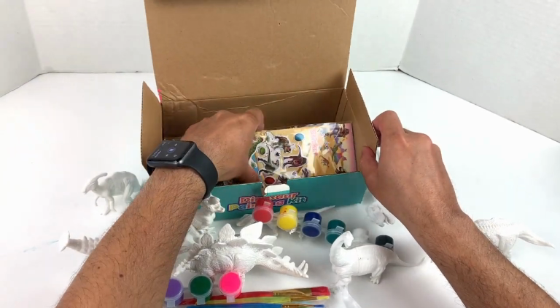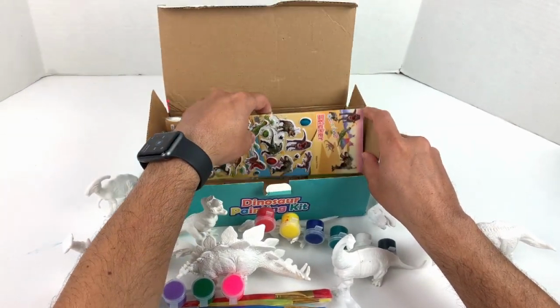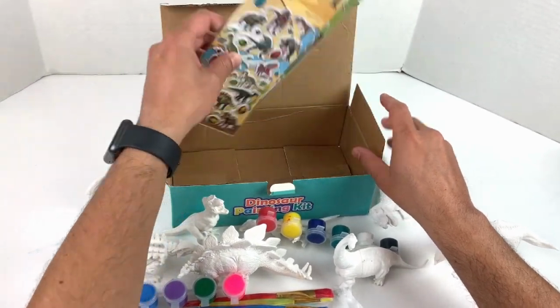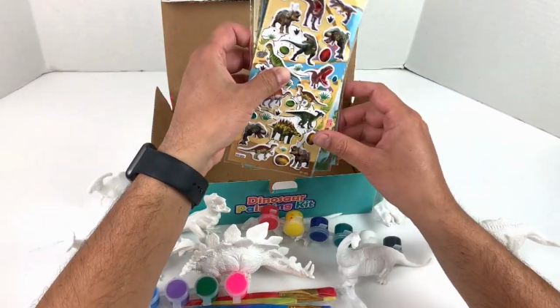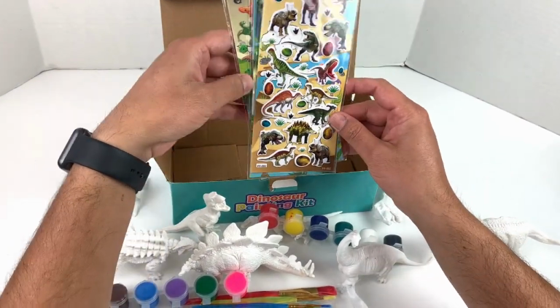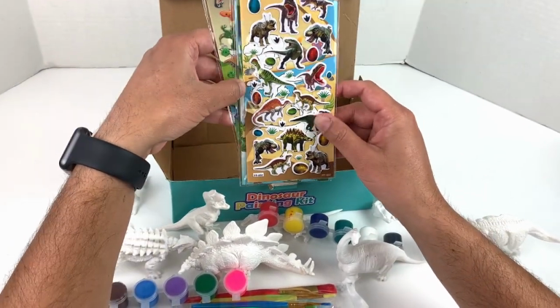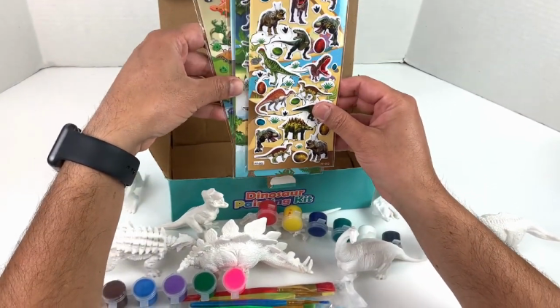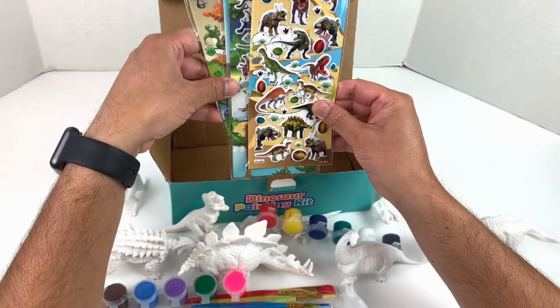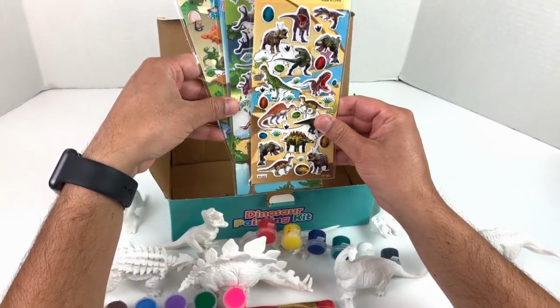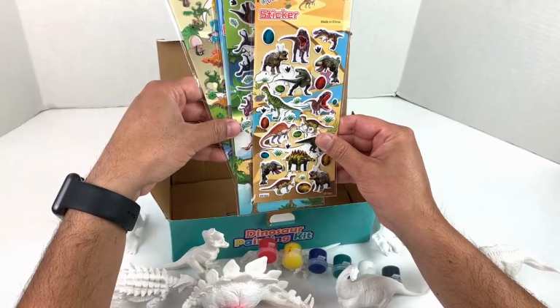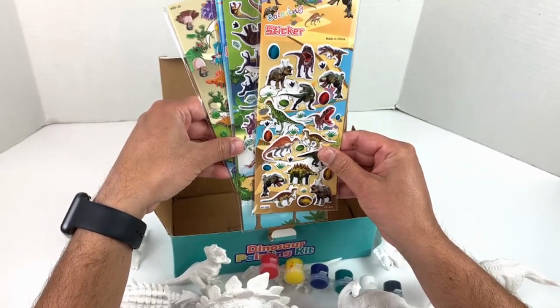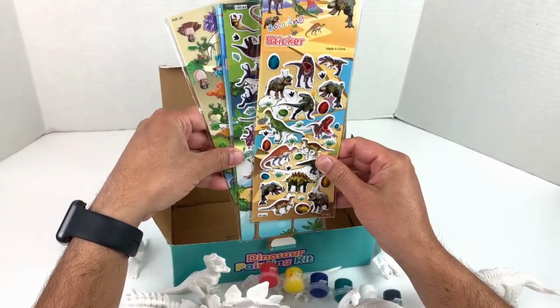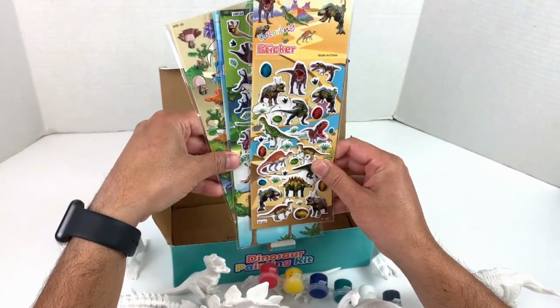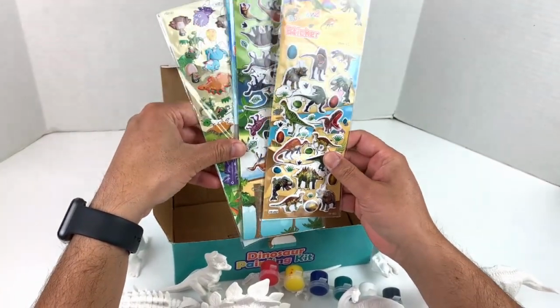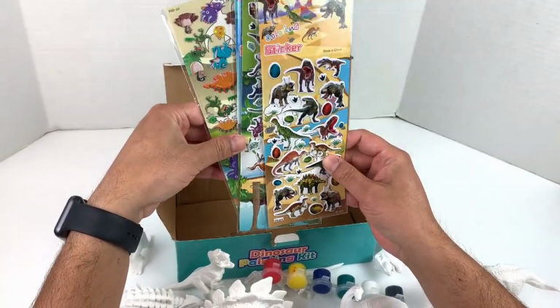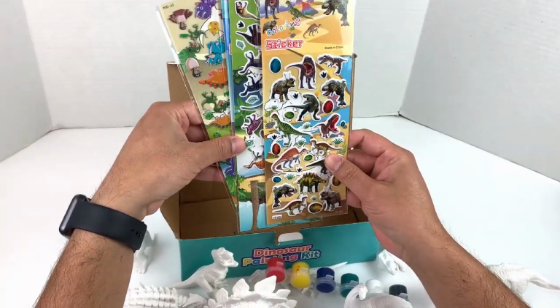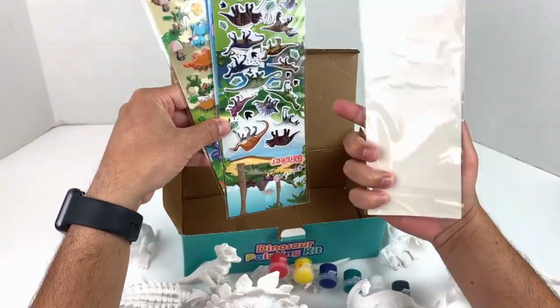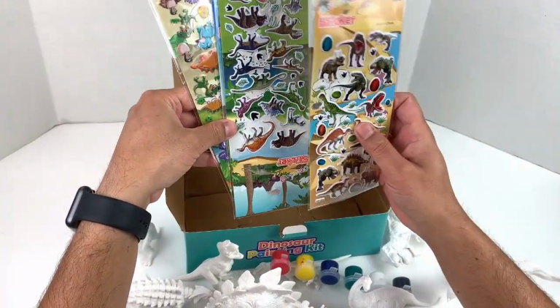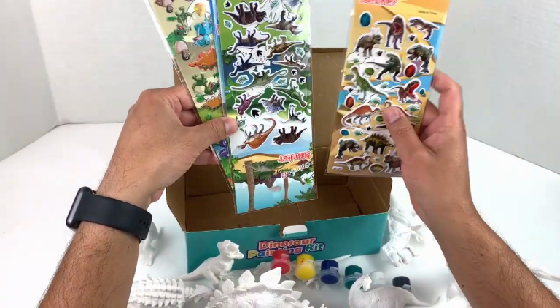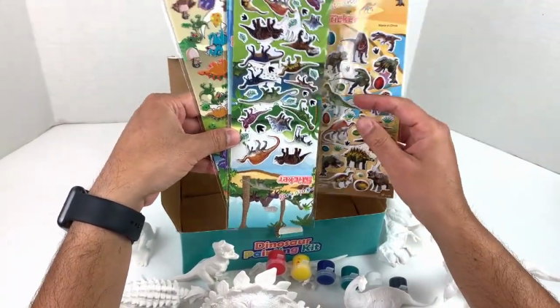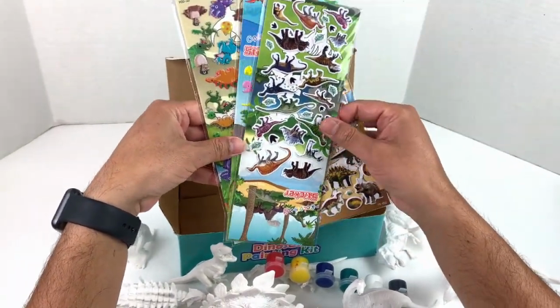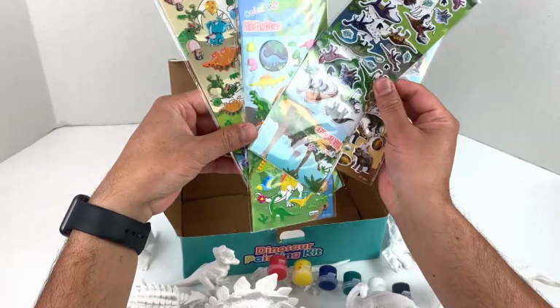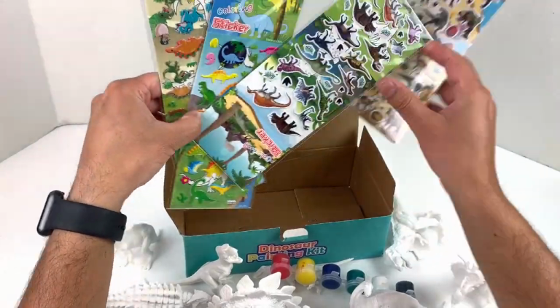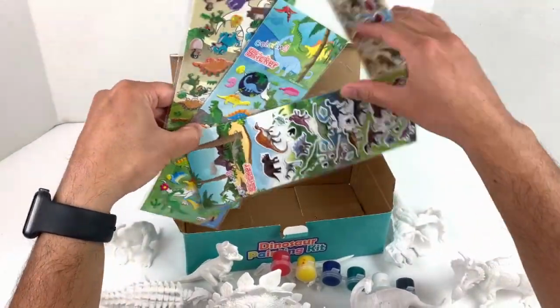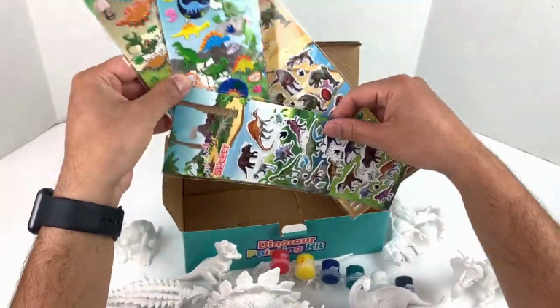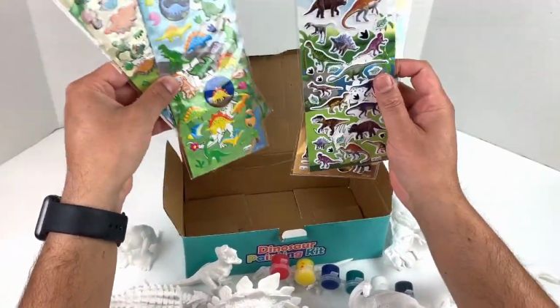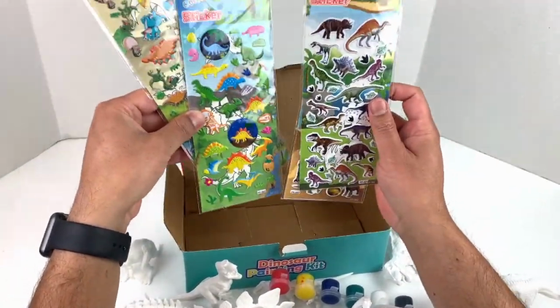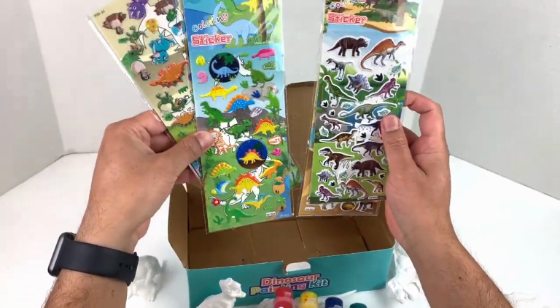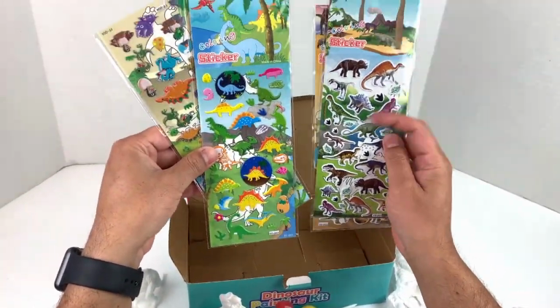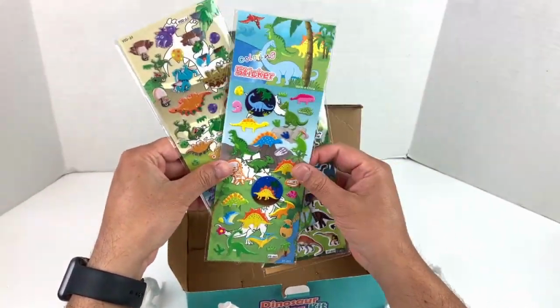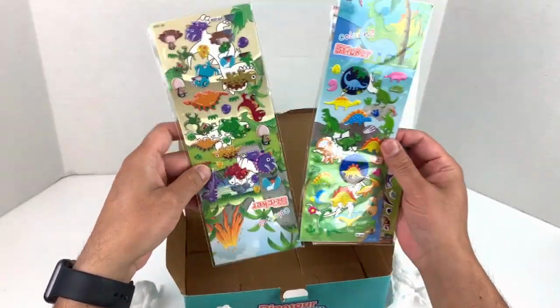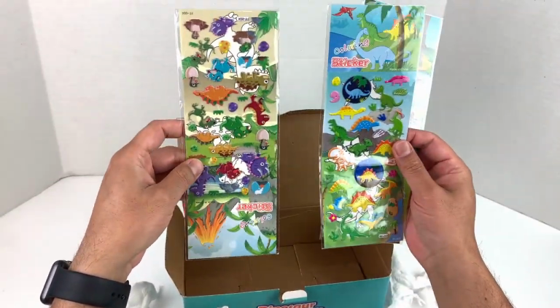This set also comes with these amazing stickers — you can use them to stick anywhere, actually. And there are four packs of these. Look at this guys, so amazing!